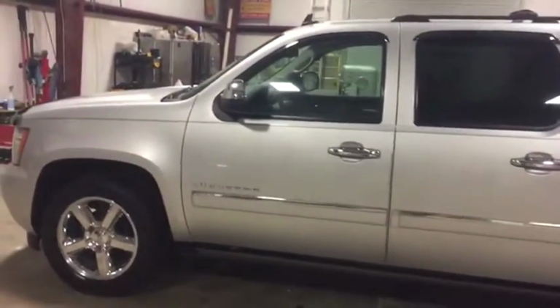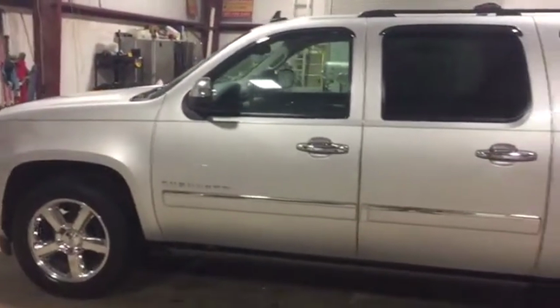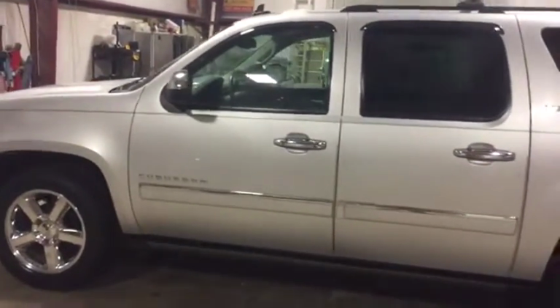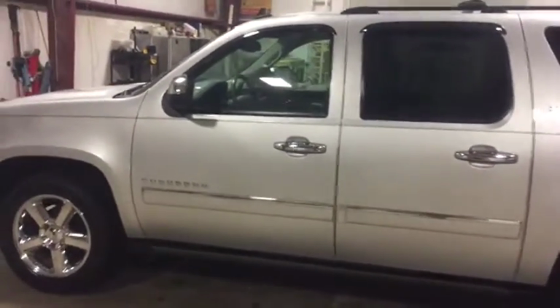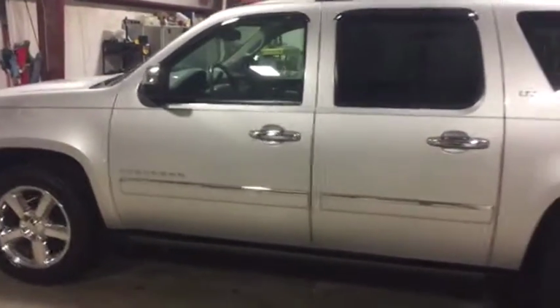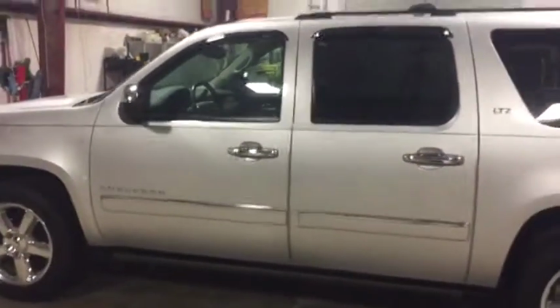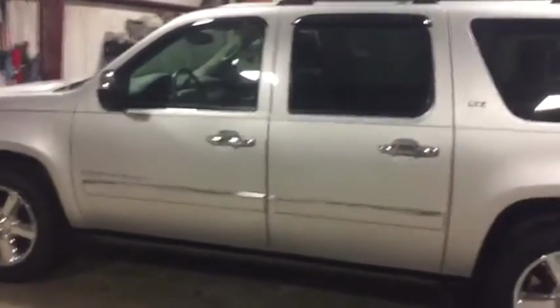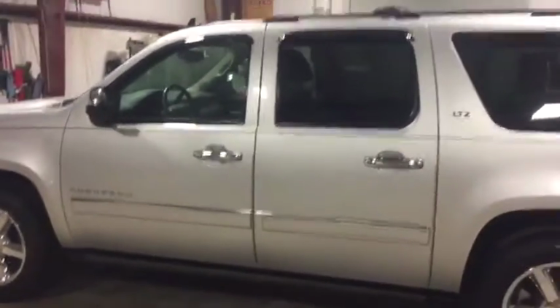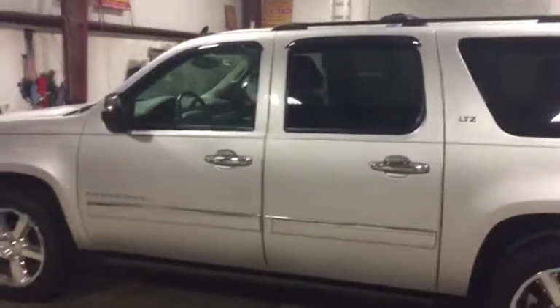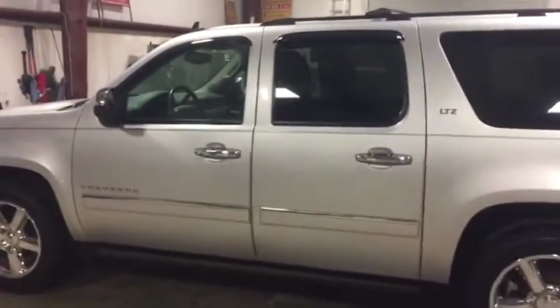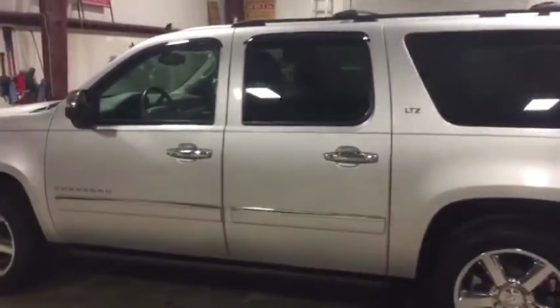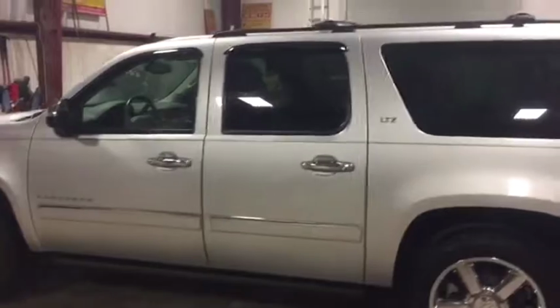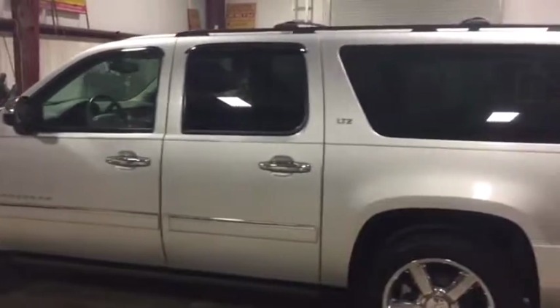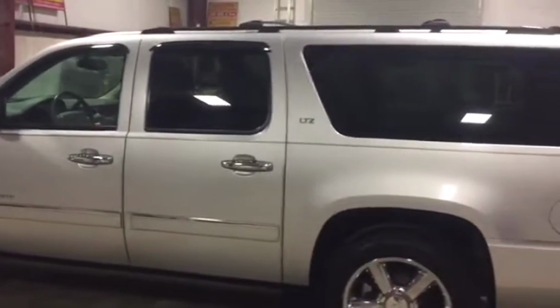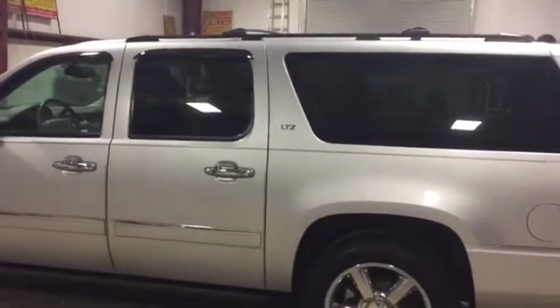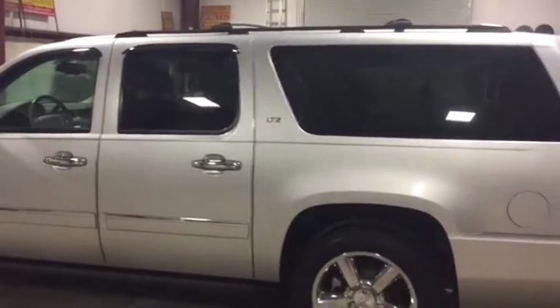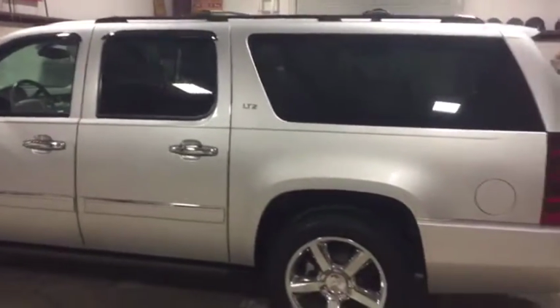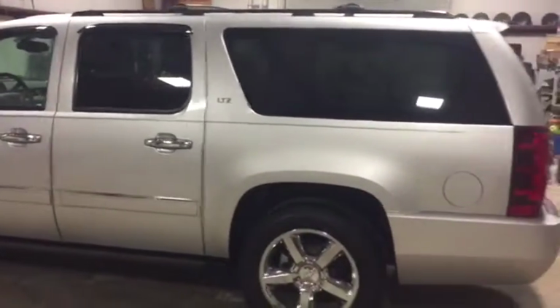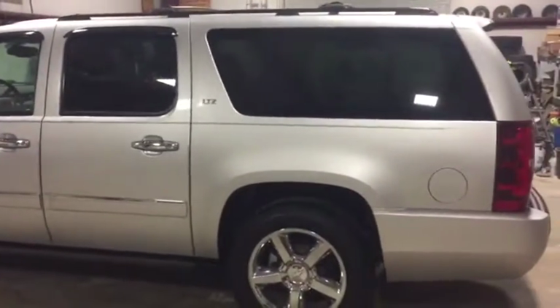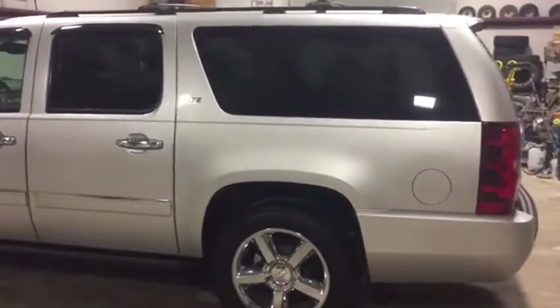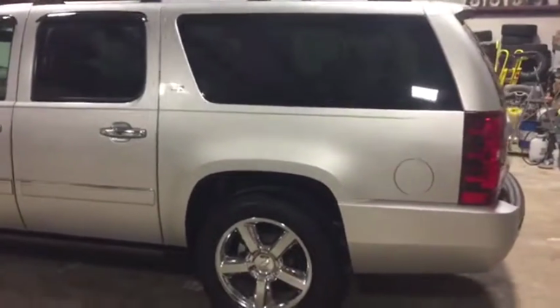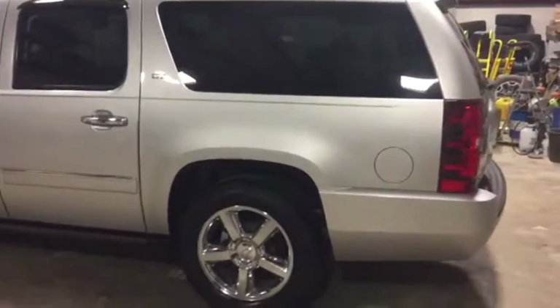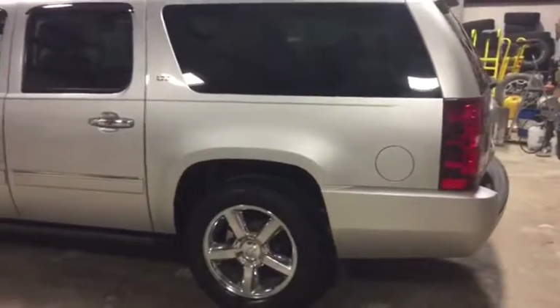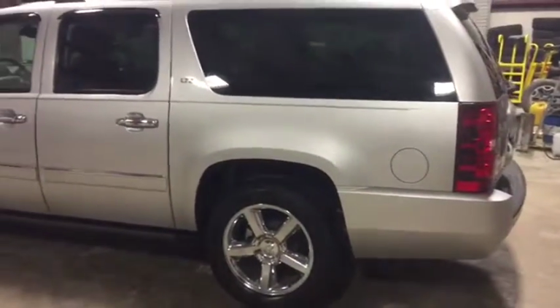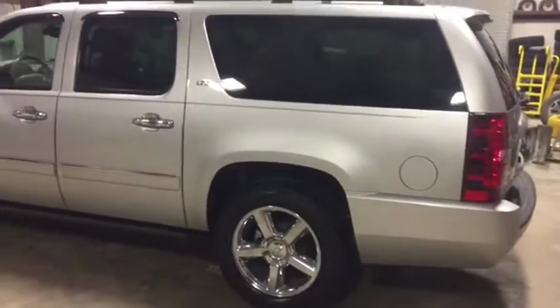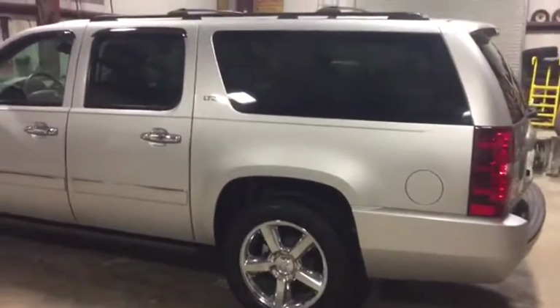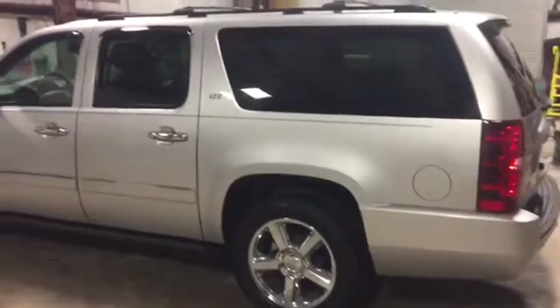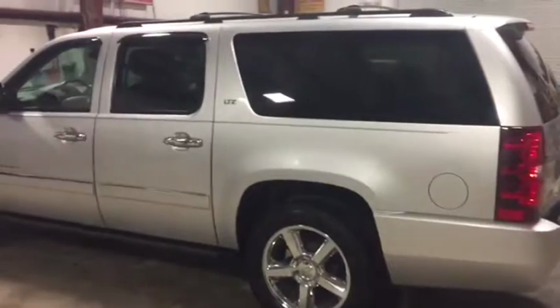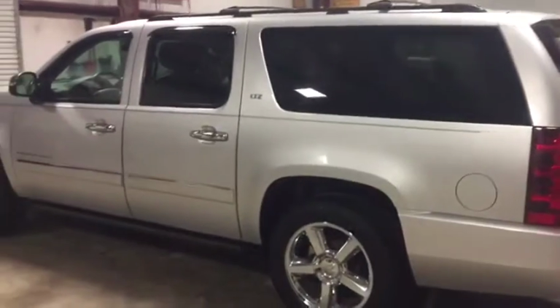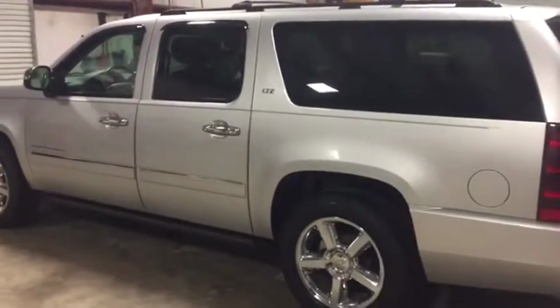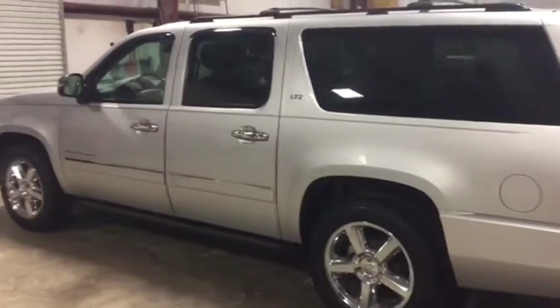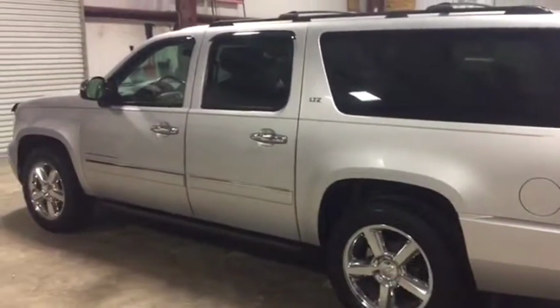It's loaded up hard on the inside: double captain's chairs, leather, heated and cooled seats, double flip-down TV screens. It's got everything you're looking for in a Chevy Suburban. It's a 2013, nice and pretty rigged.